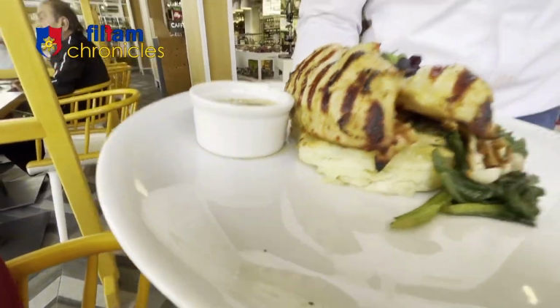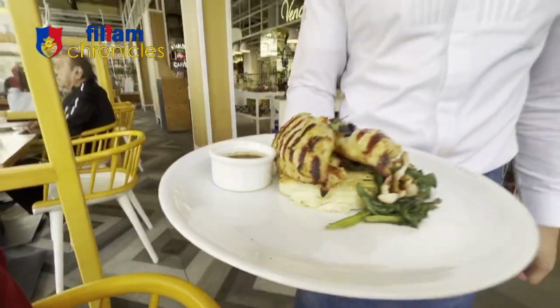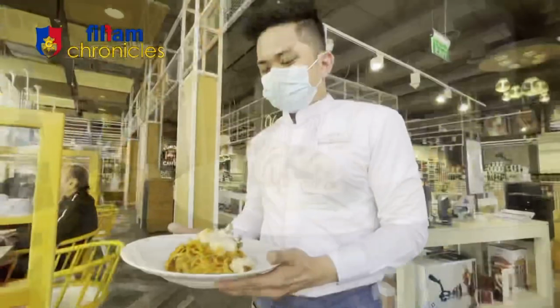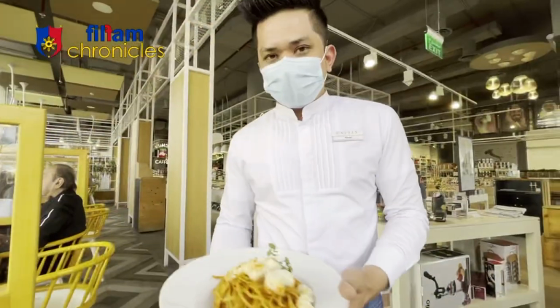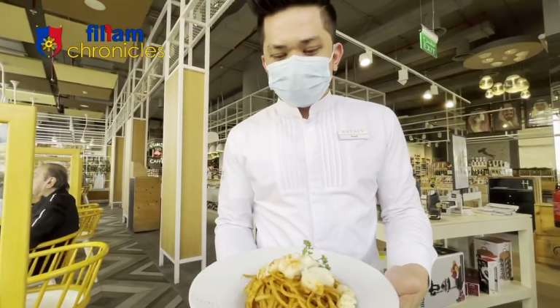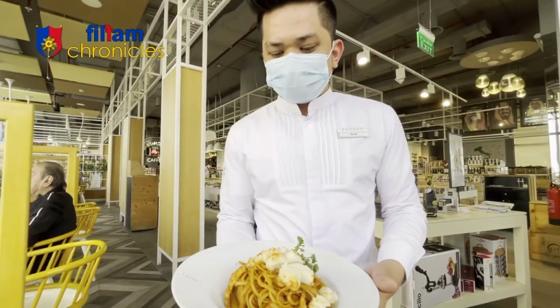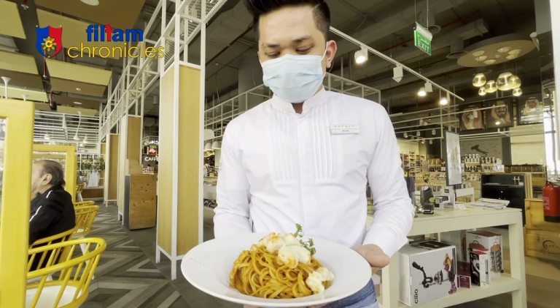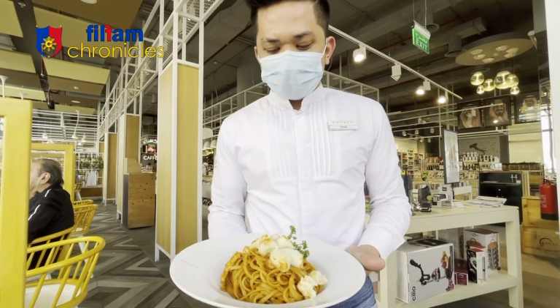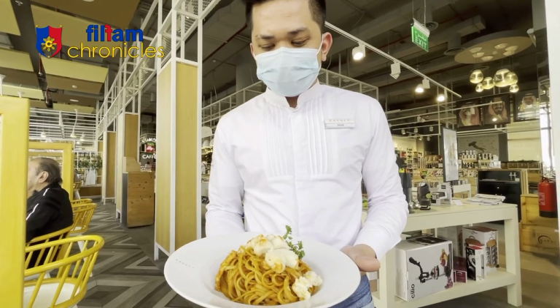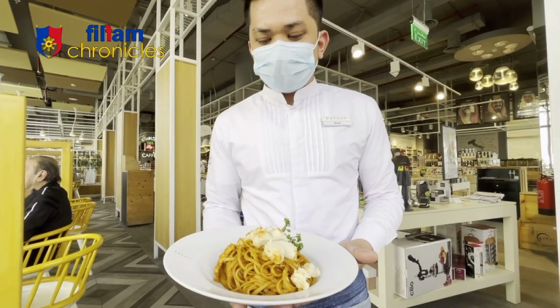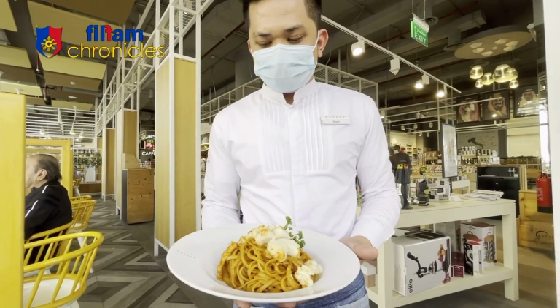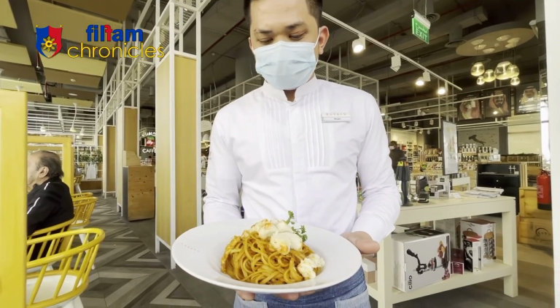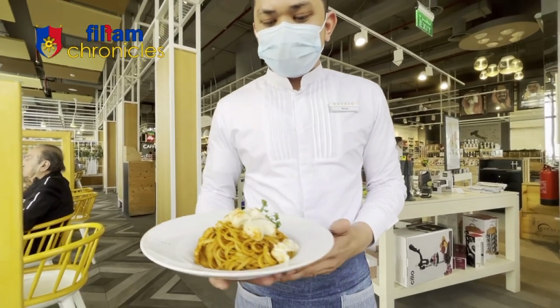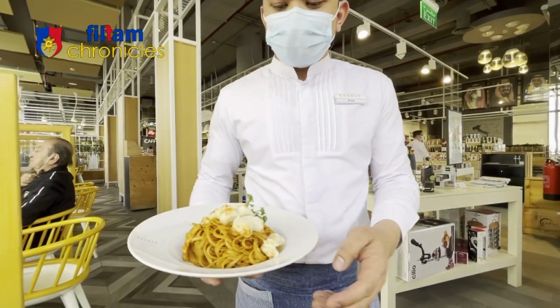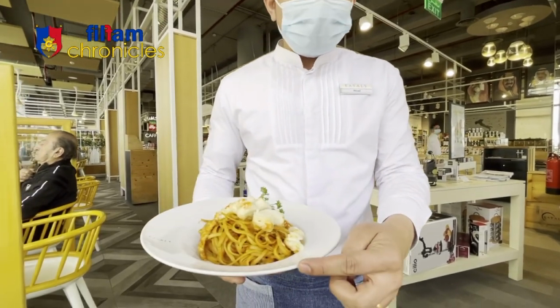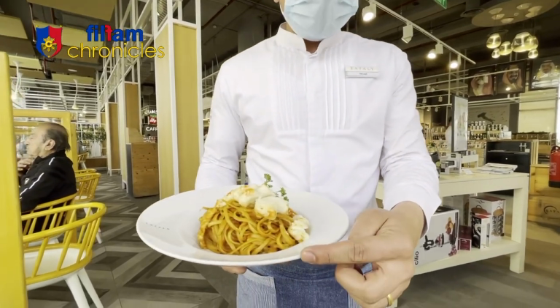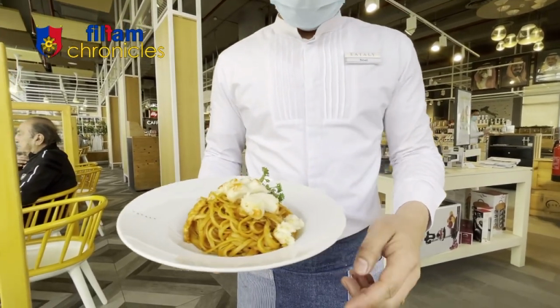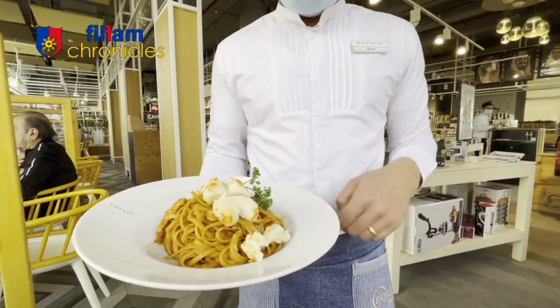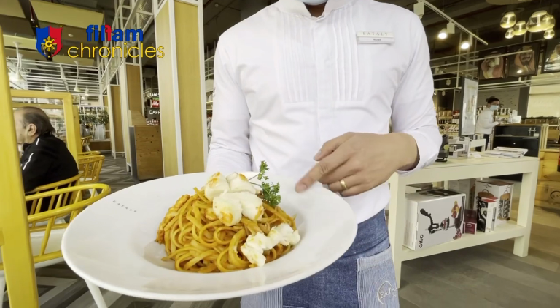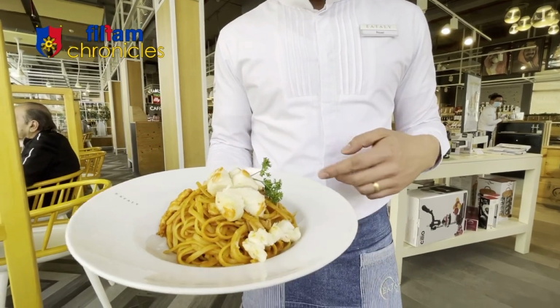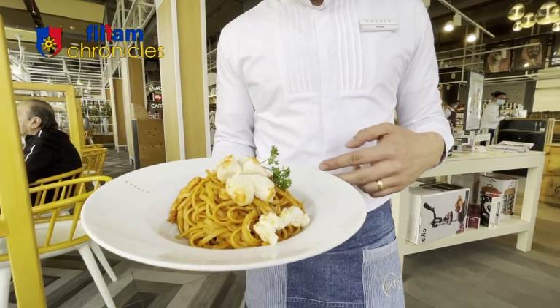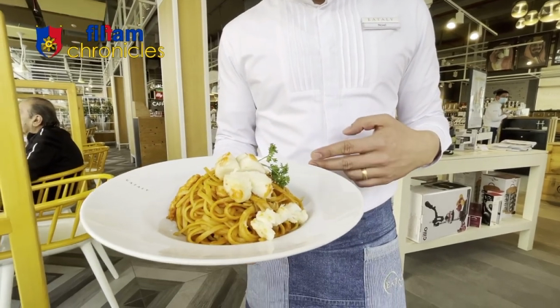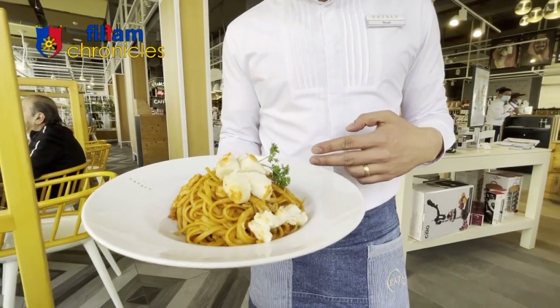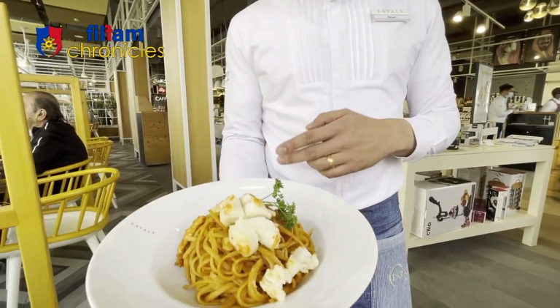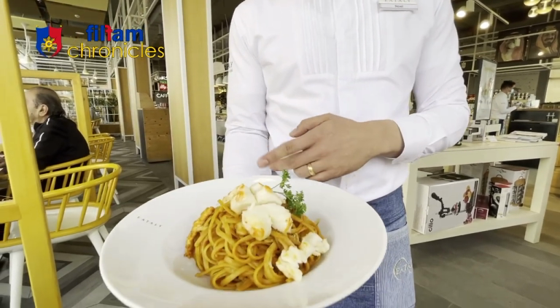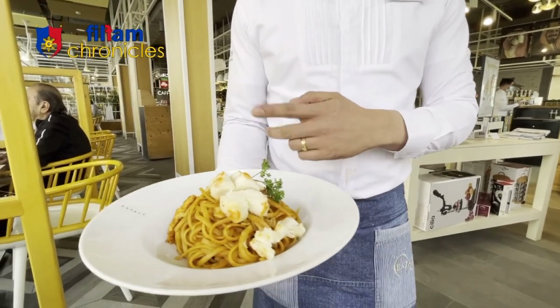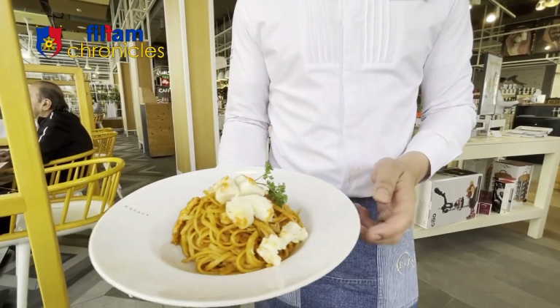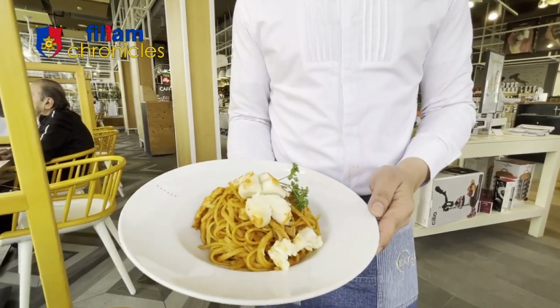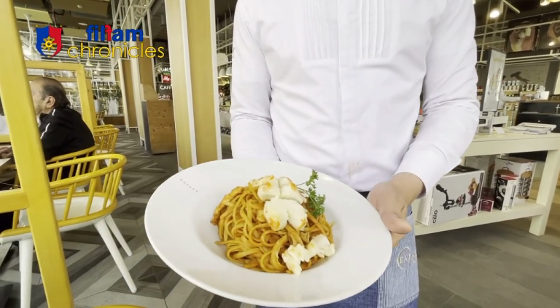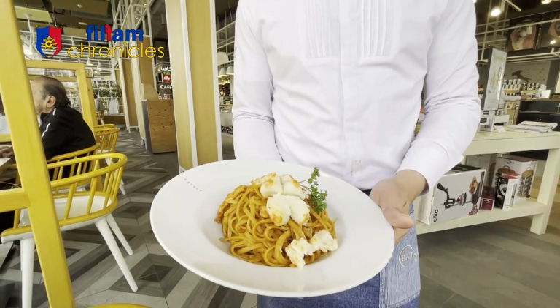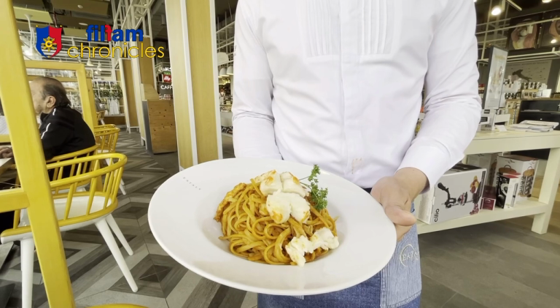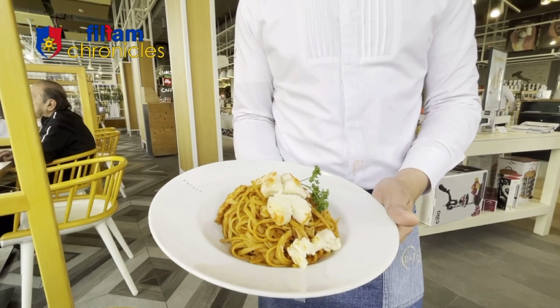The sauce is the porcini mushroom. This one is the Linguine Astisi. Linguine Astisi? Yes. That's the linguine pasta. The sauce comes with the lobster stock, and on the top we put some lobster also.